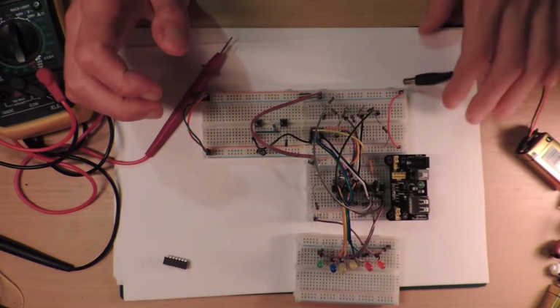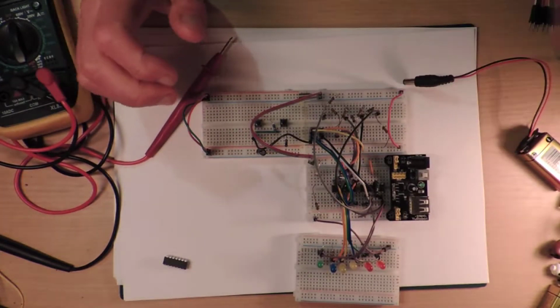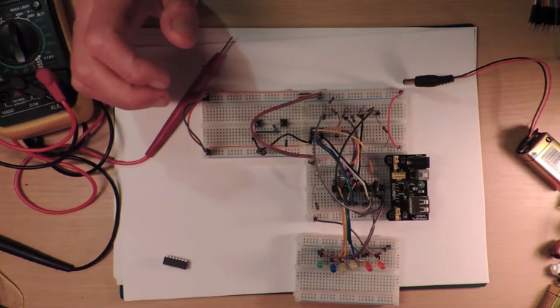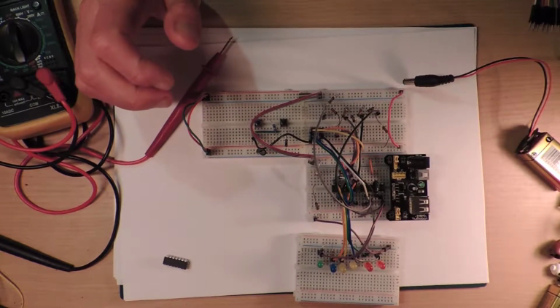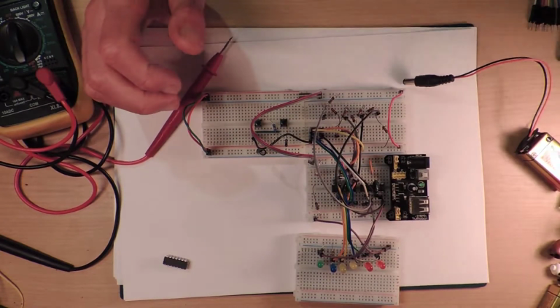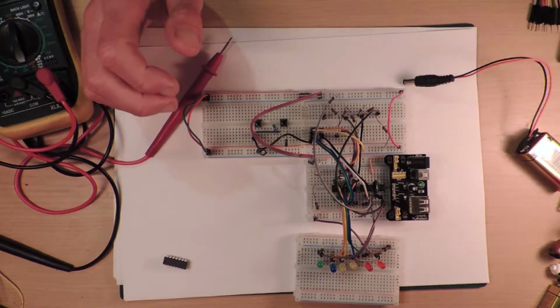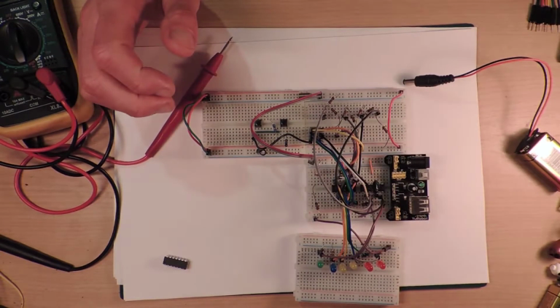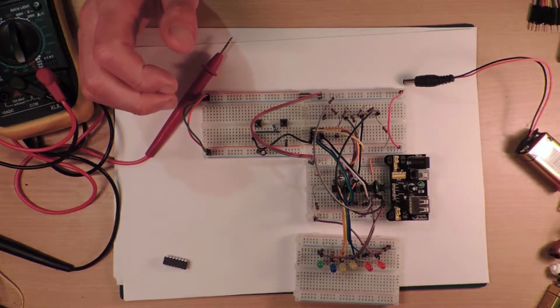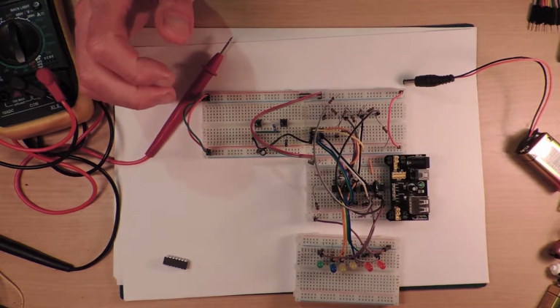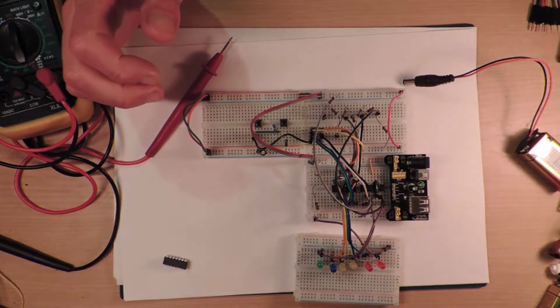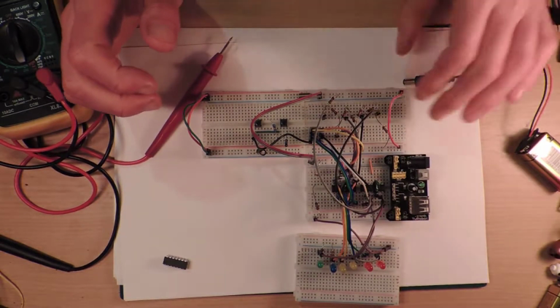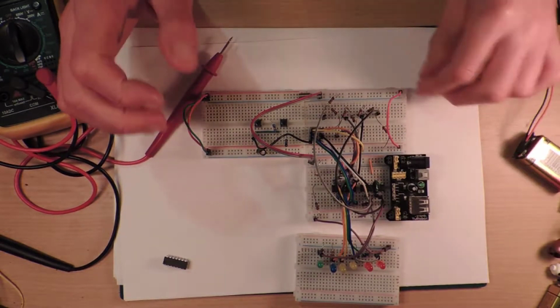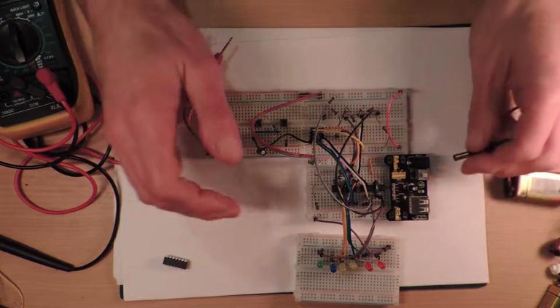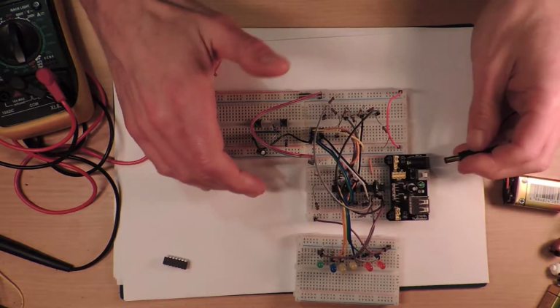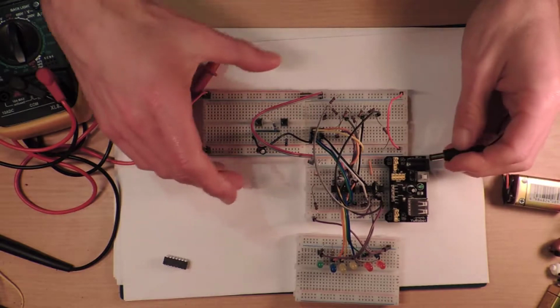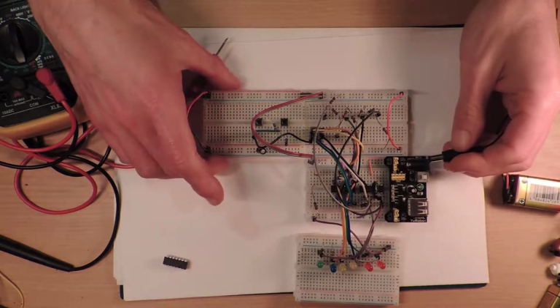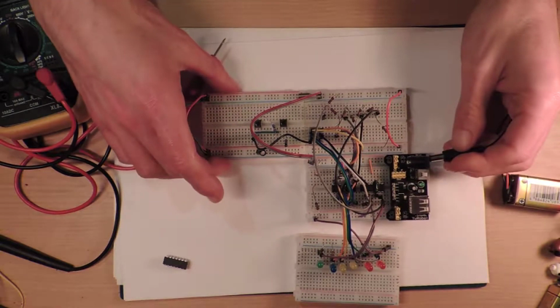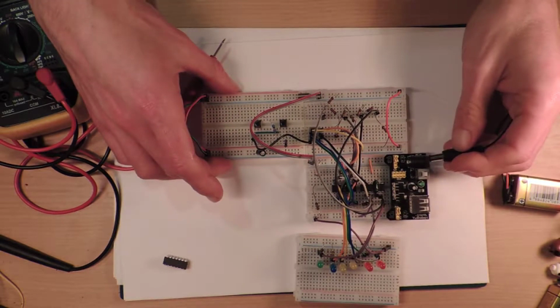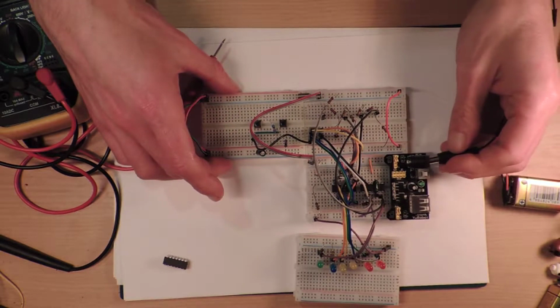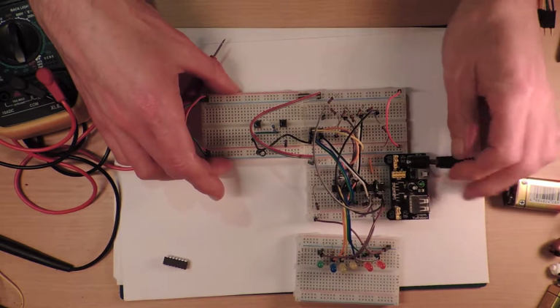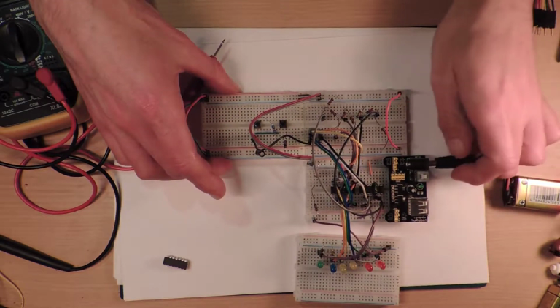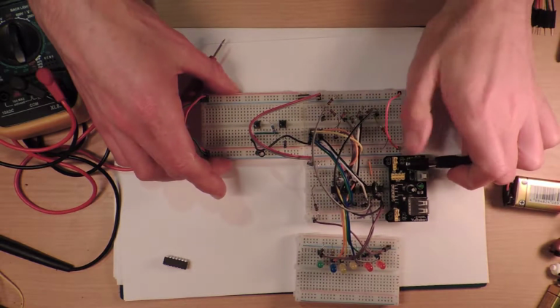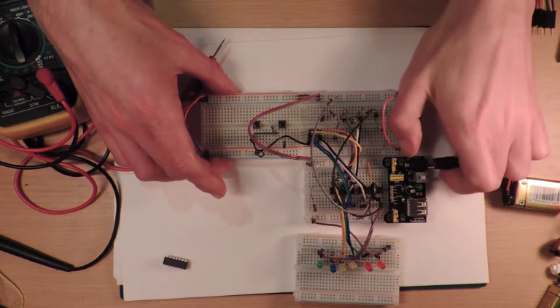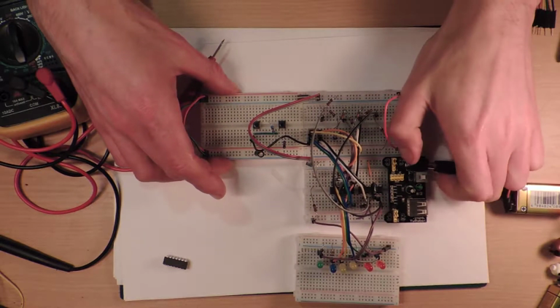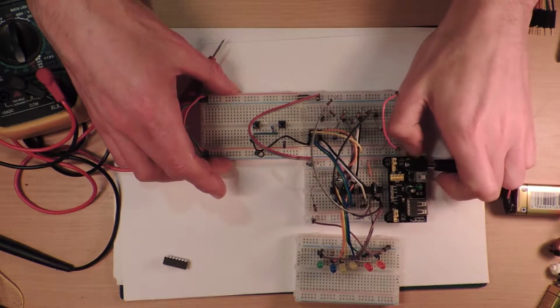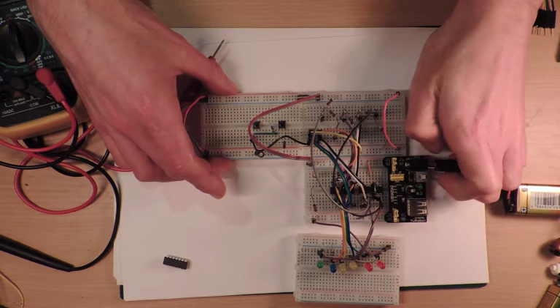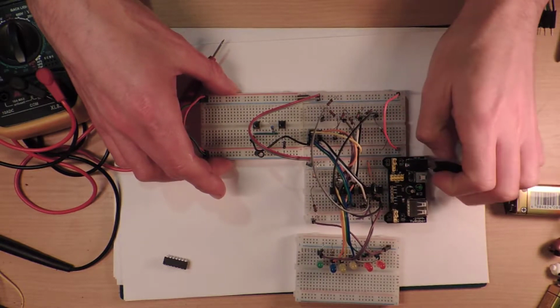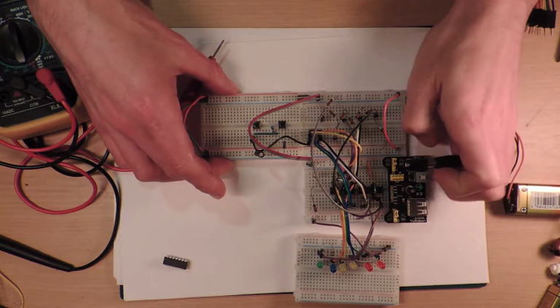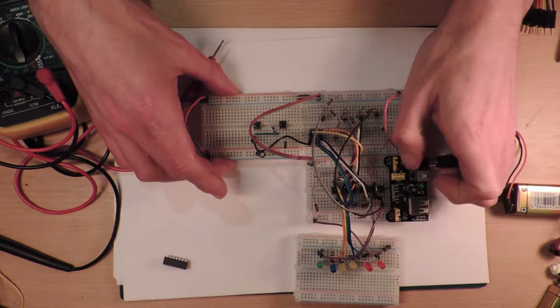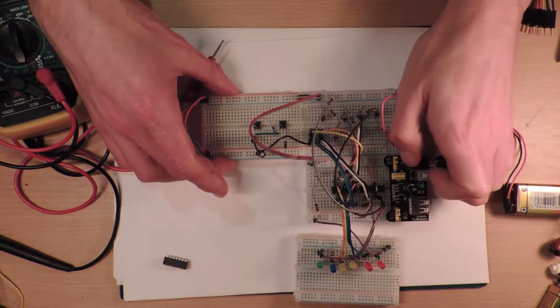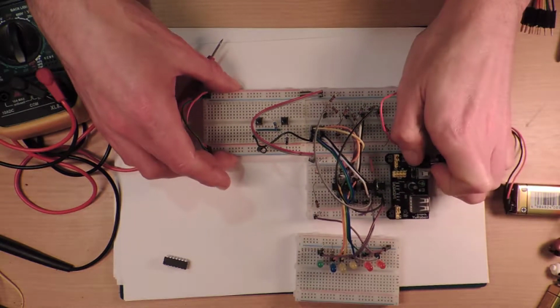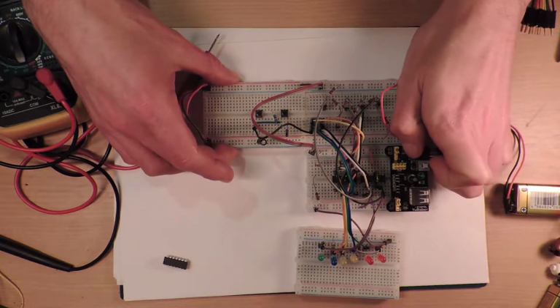We're back again — the light seems very inconsistent. We're going to do some more LM324 fun.